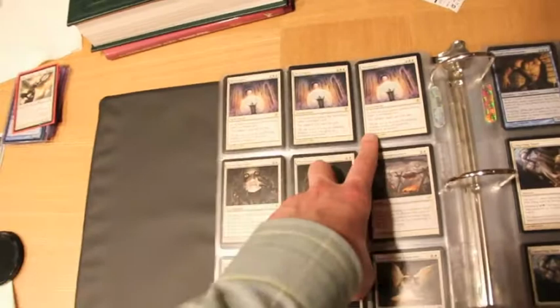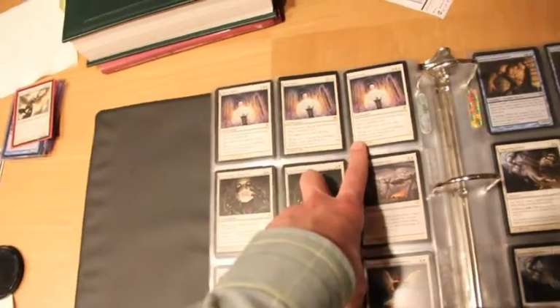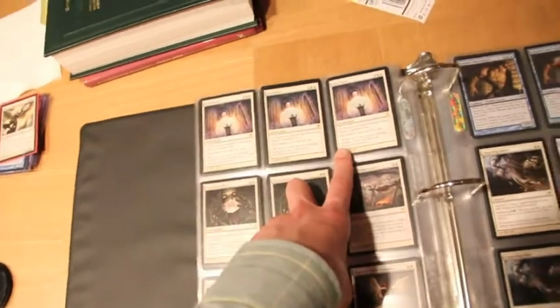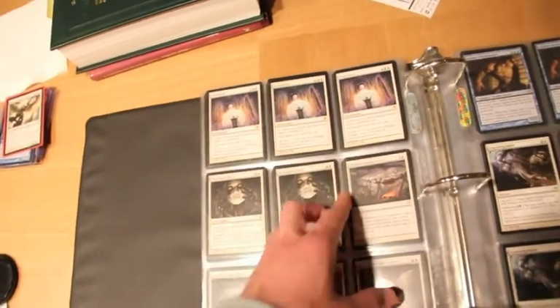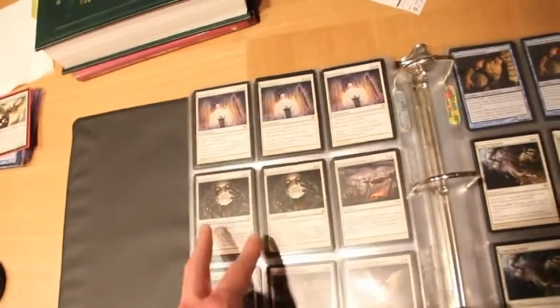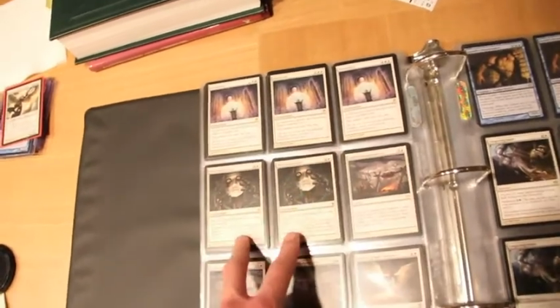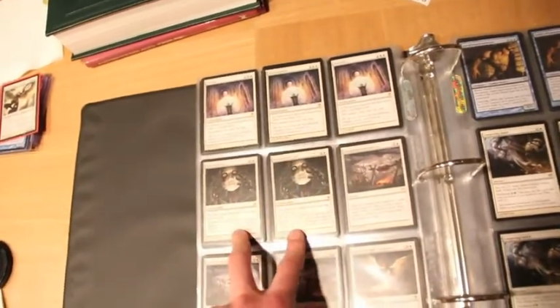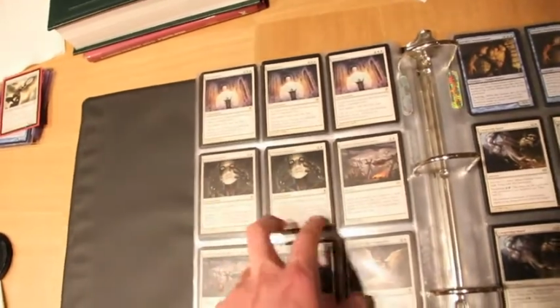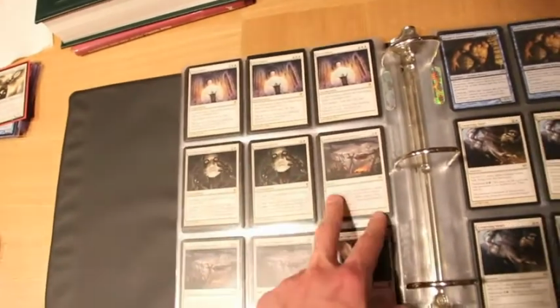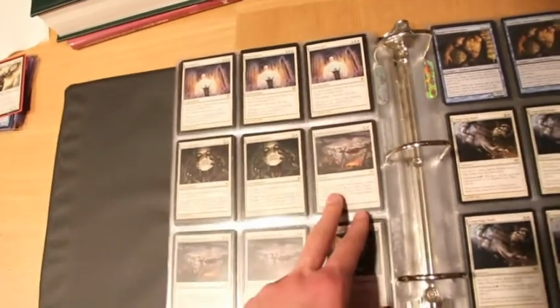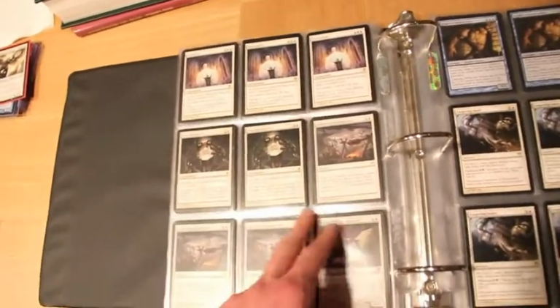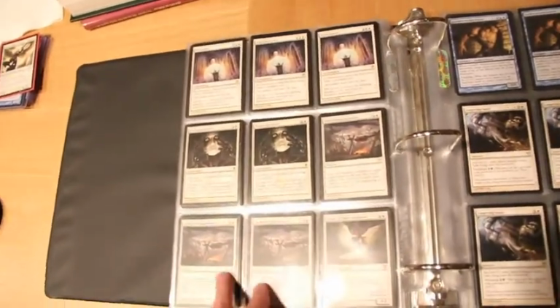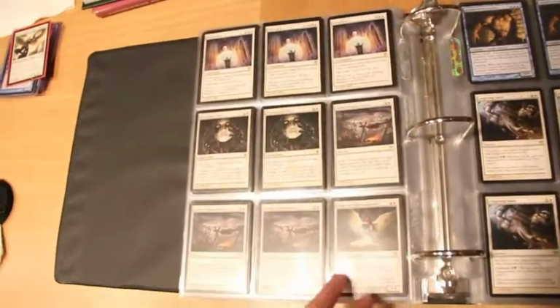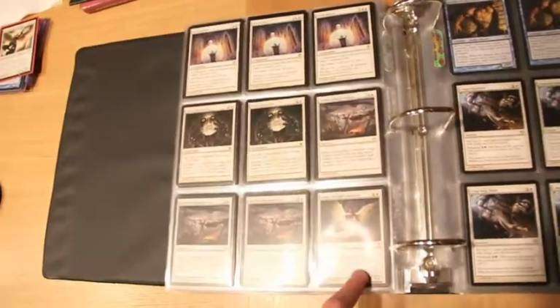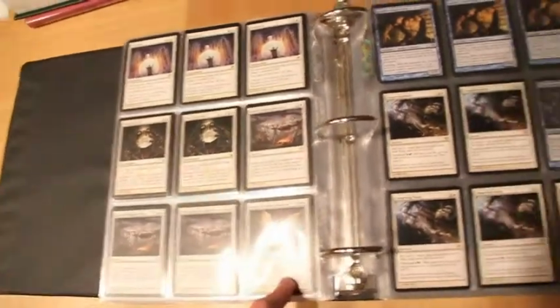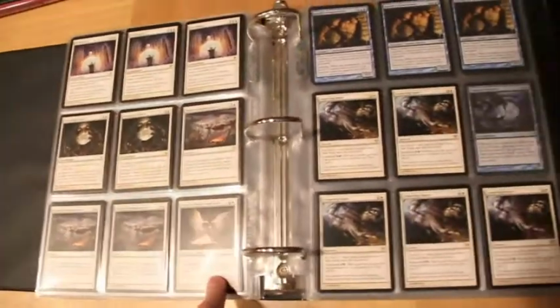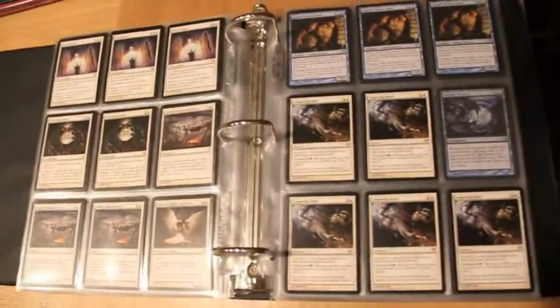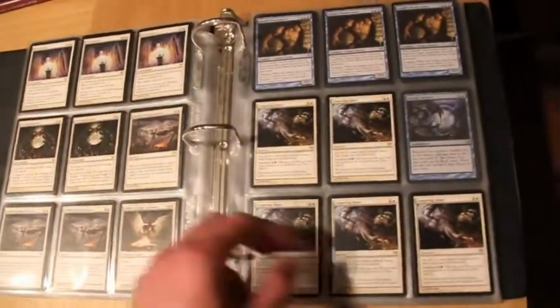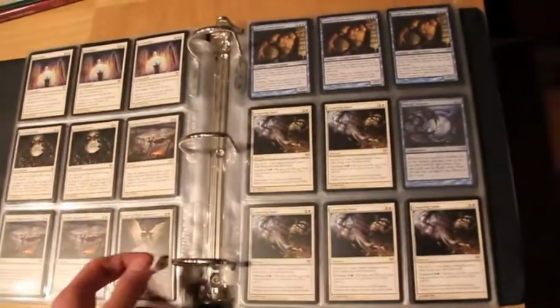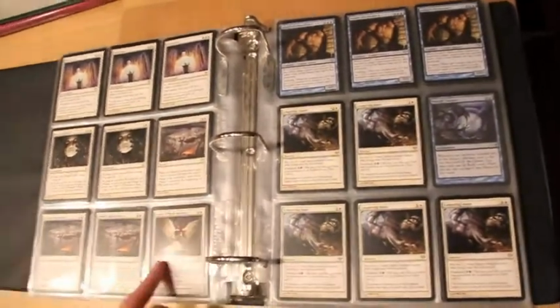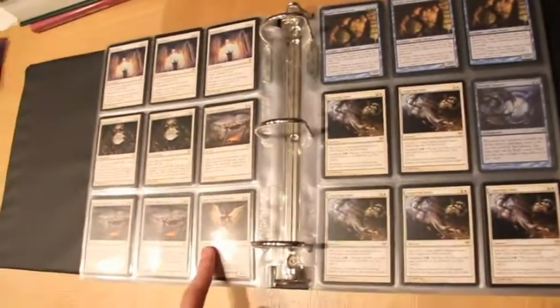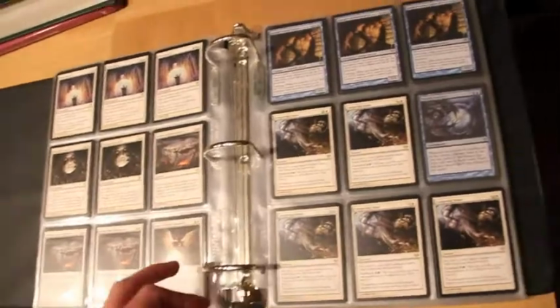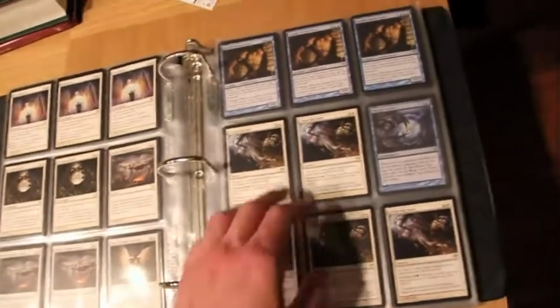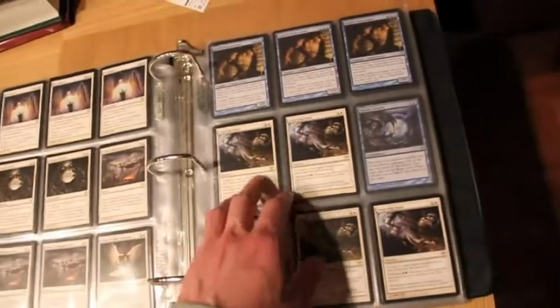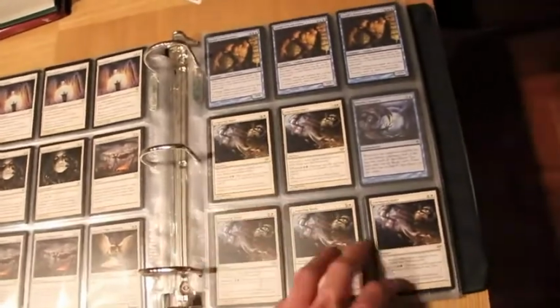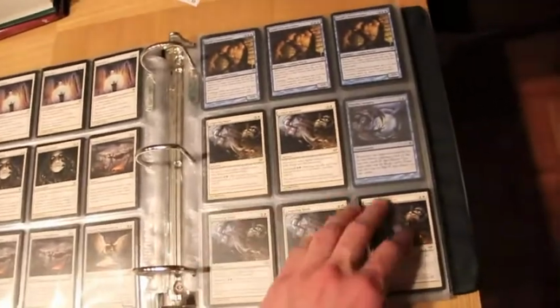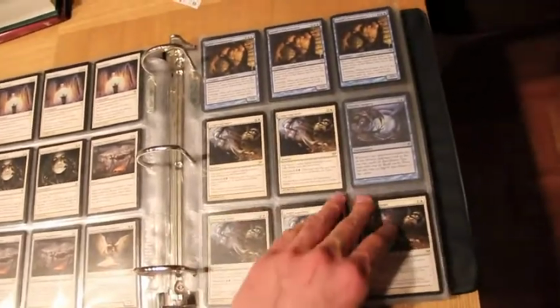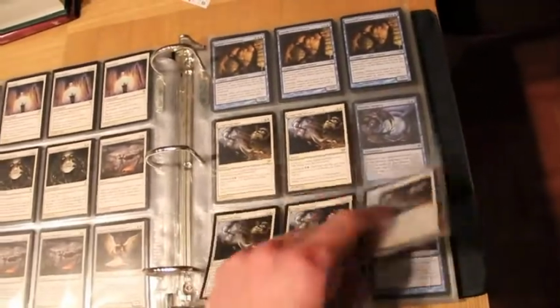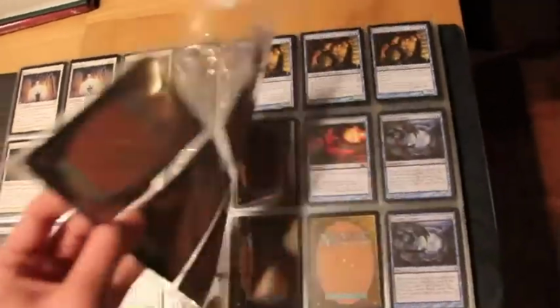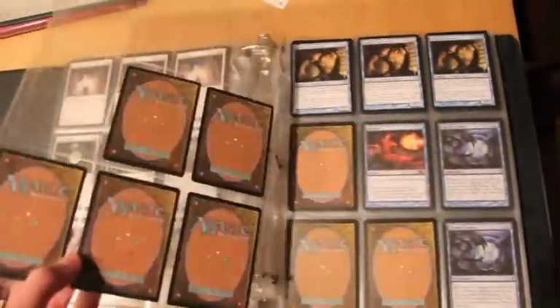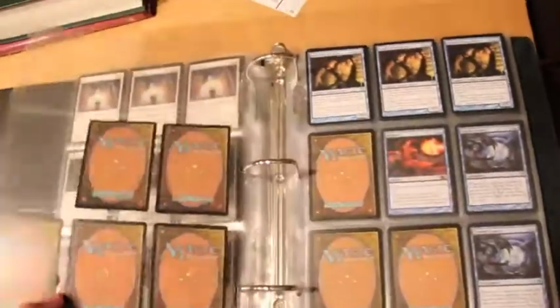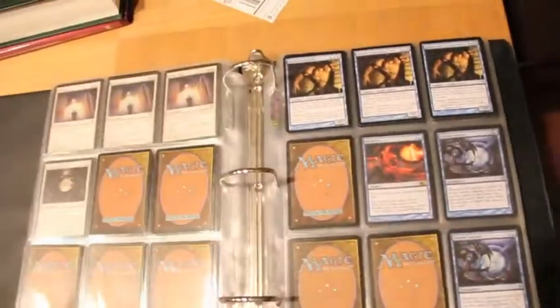Three Nevermores, two Frexit on Life, three Sudden Disappearance, Angel Flight Albaster — a playset — and one Lingering Souls.